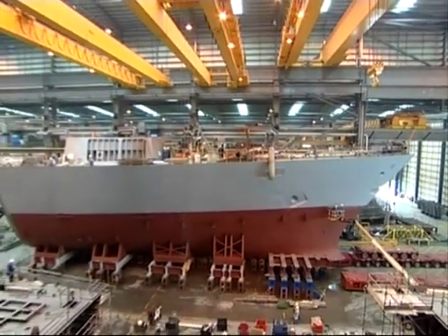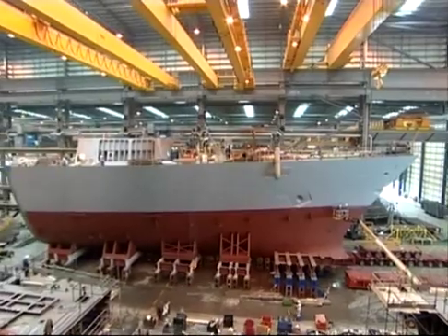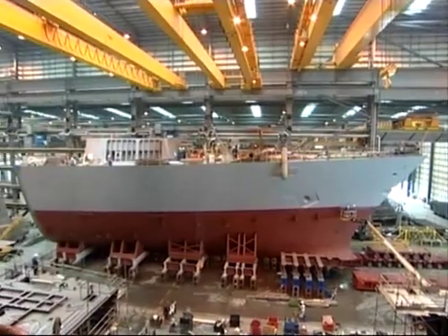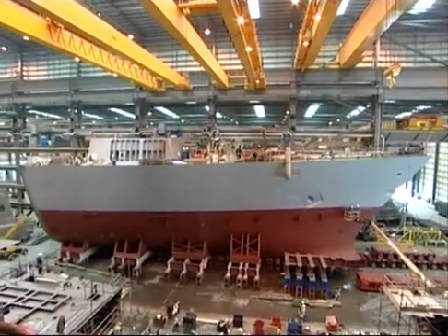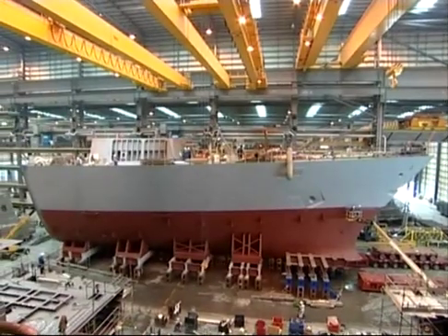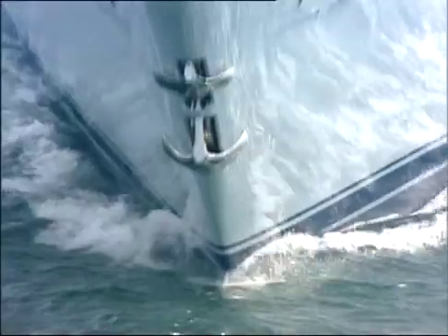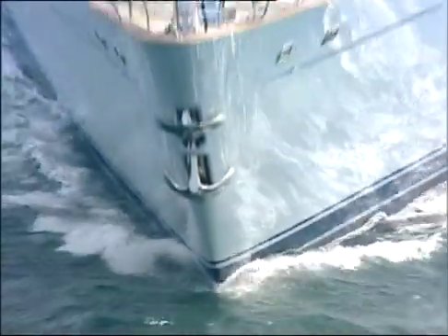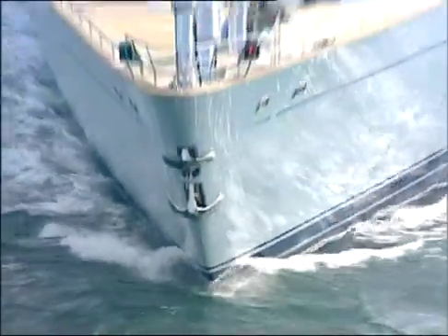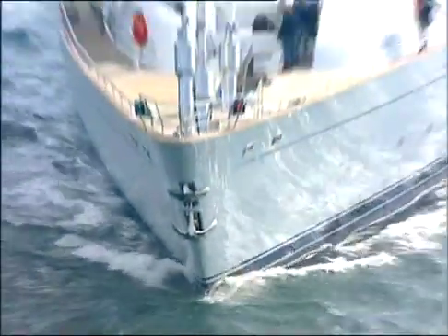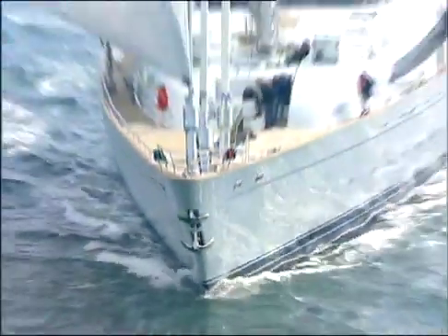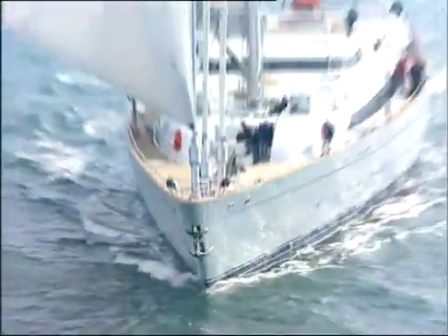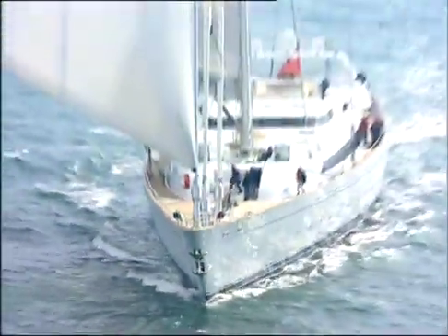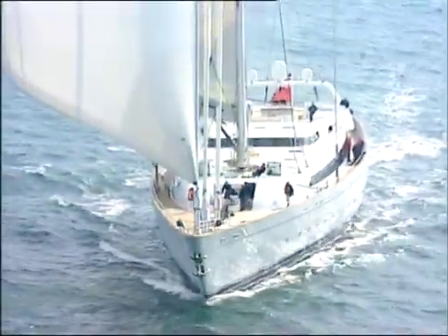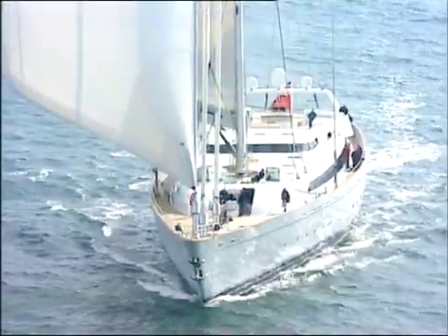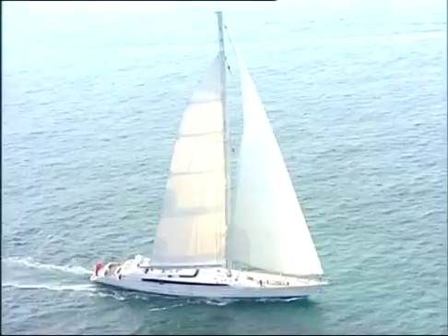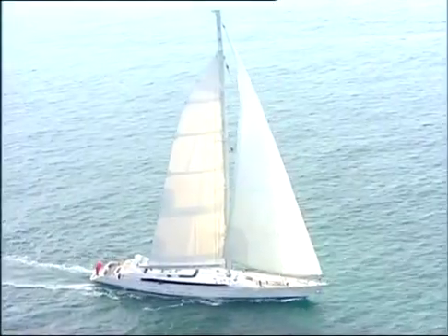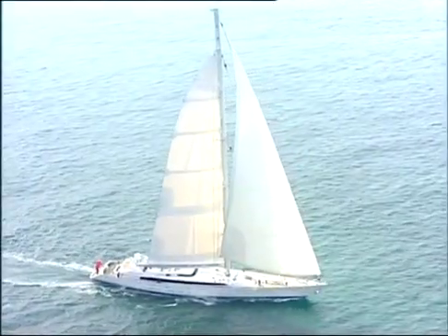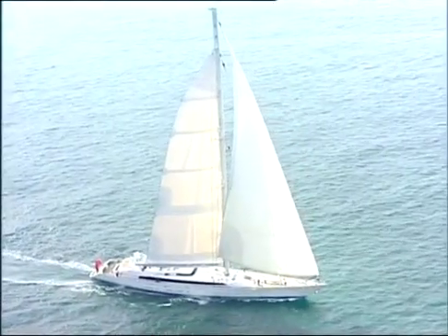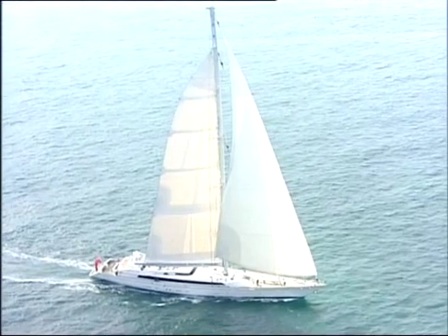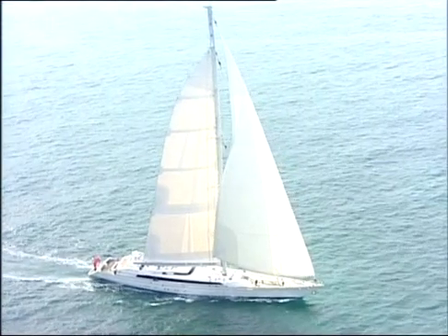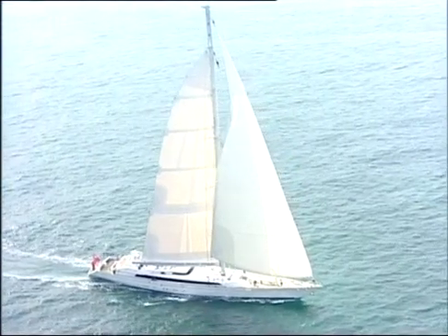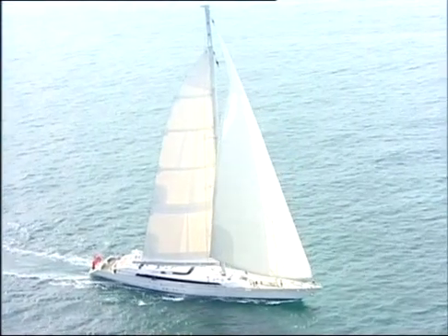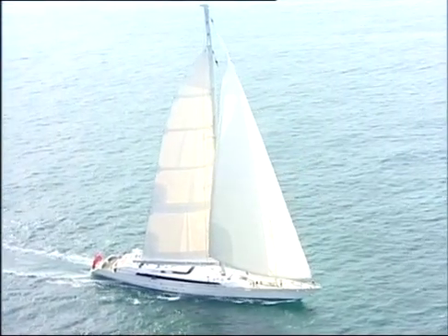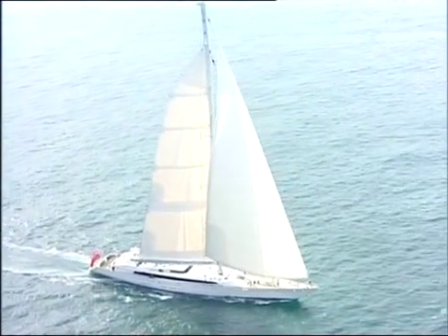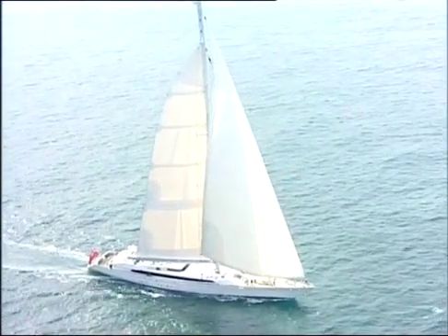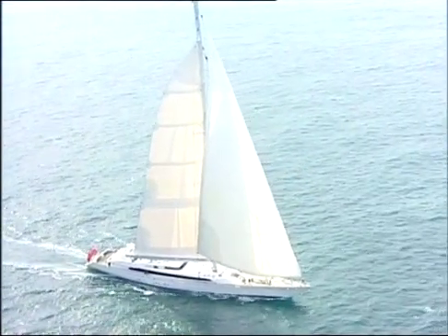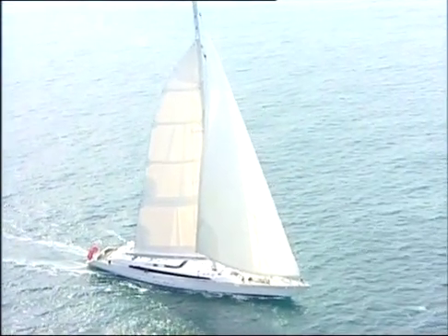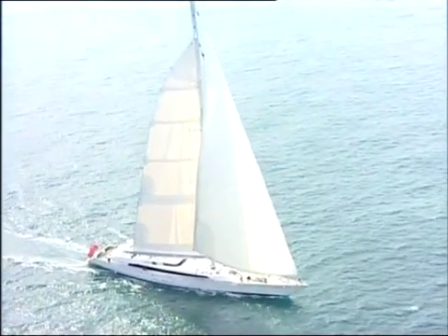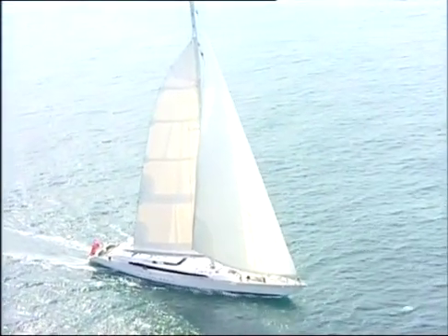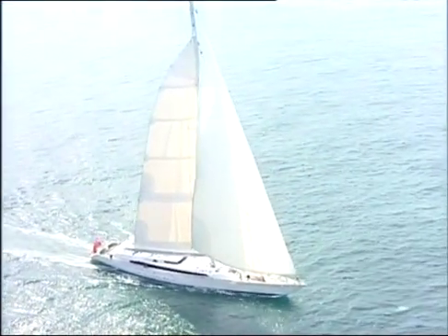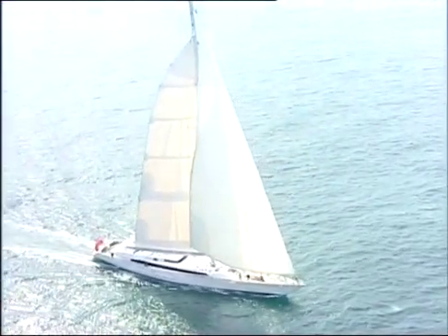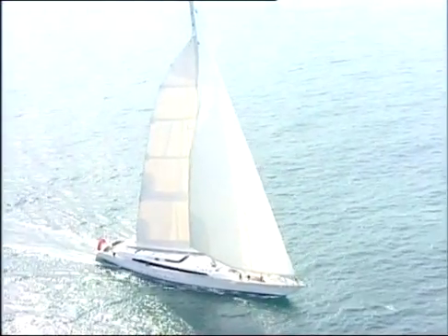The RISE system was also employed on the luxury yacht, the Mirabella 5, the world's largest single-masted sloop, its mast being 90 meters tall.